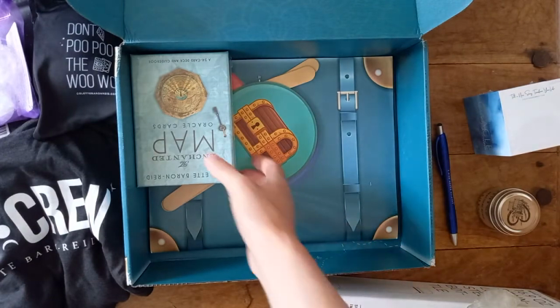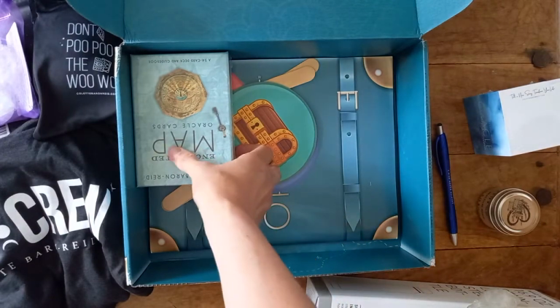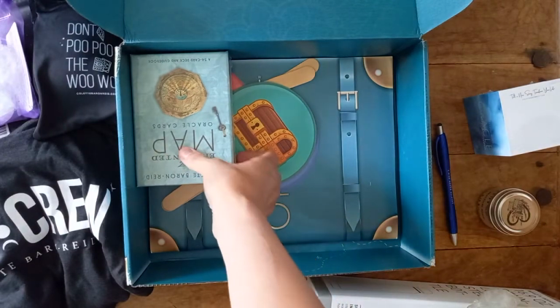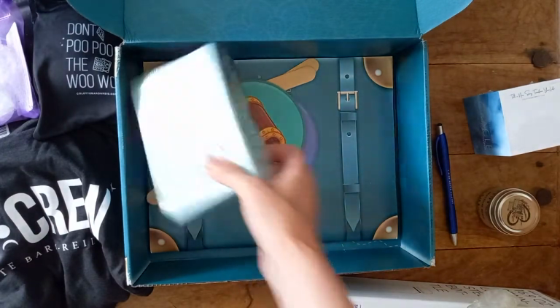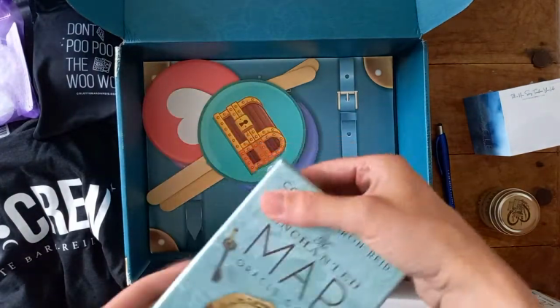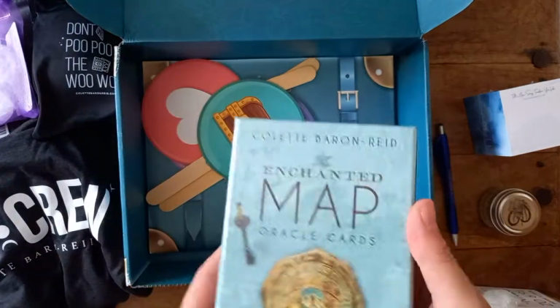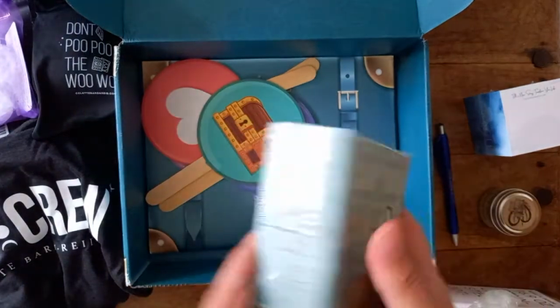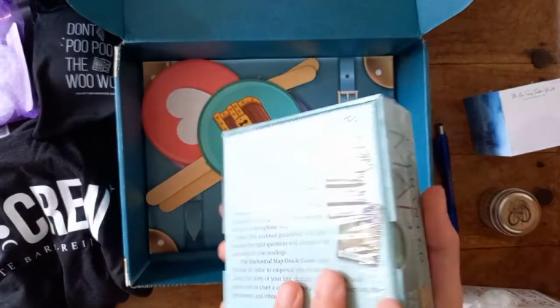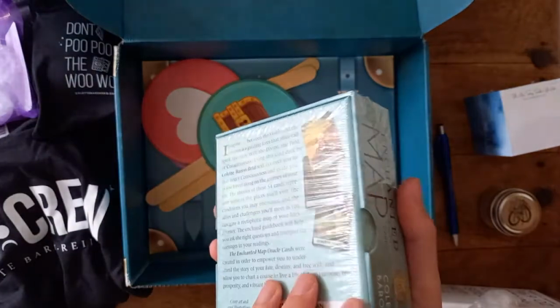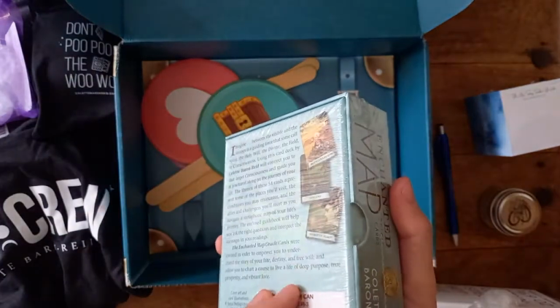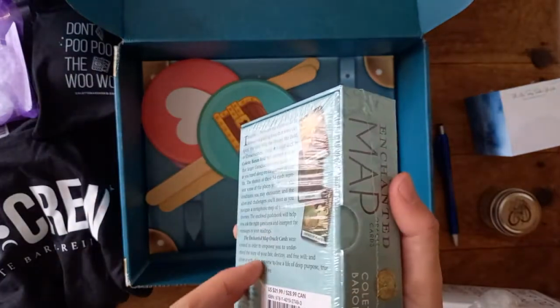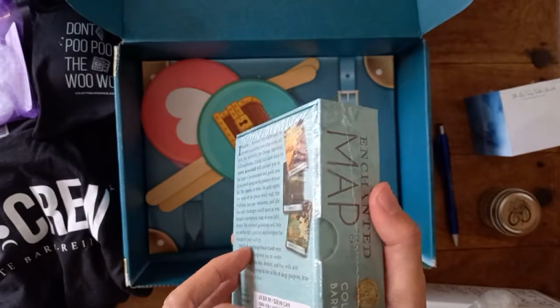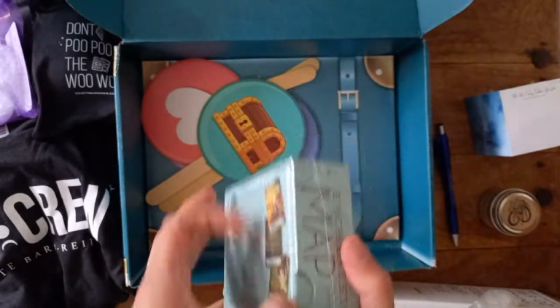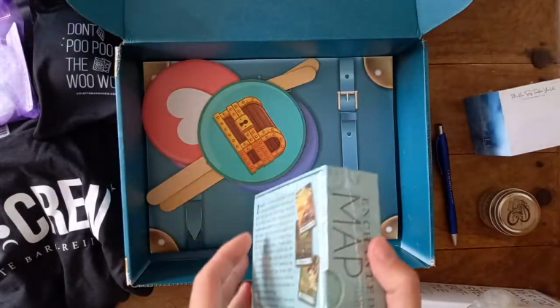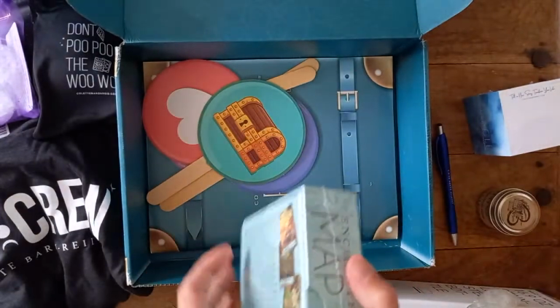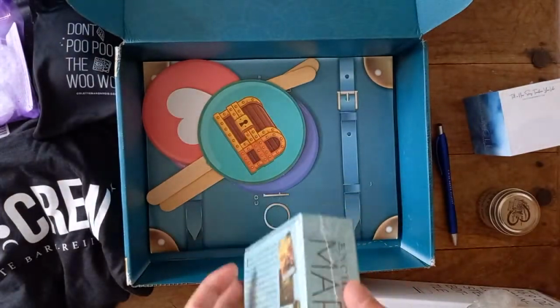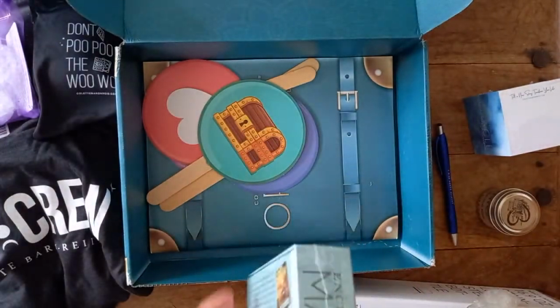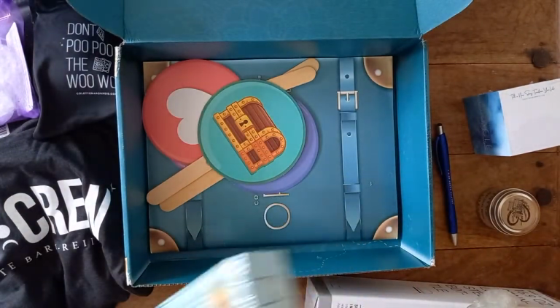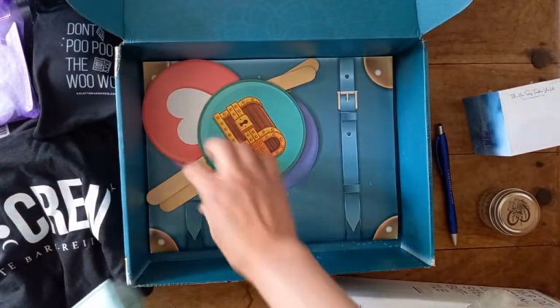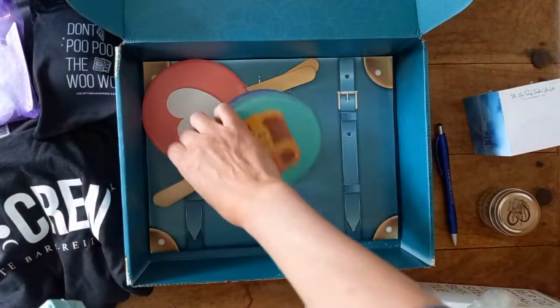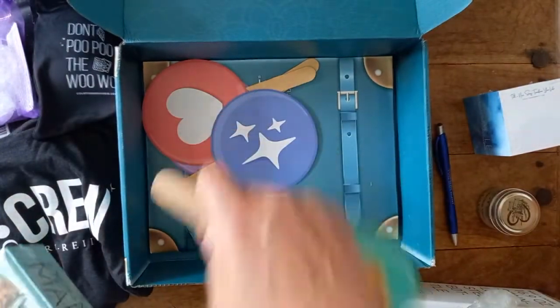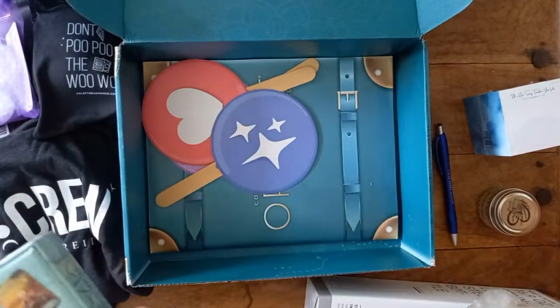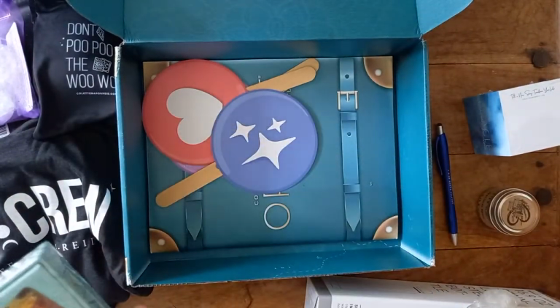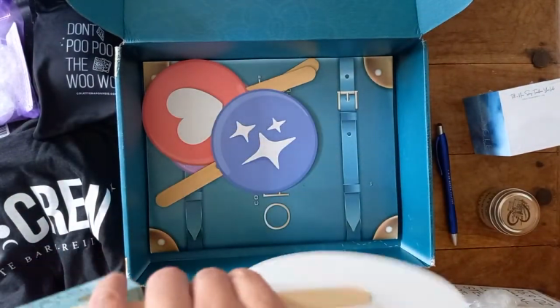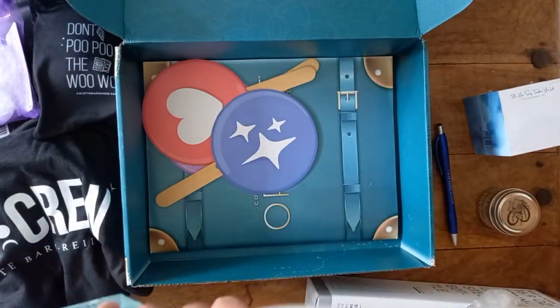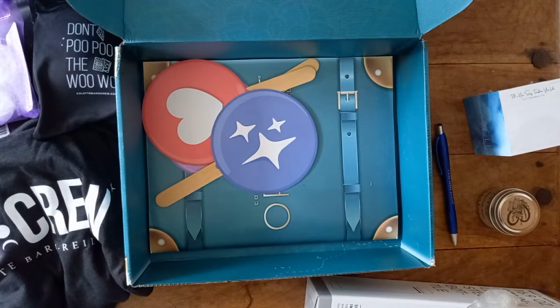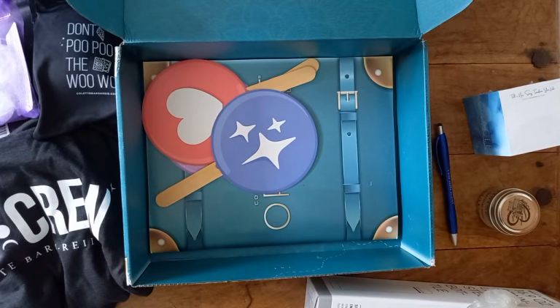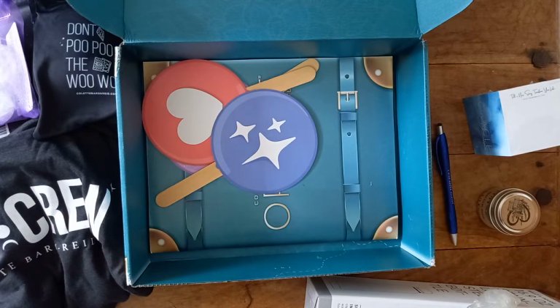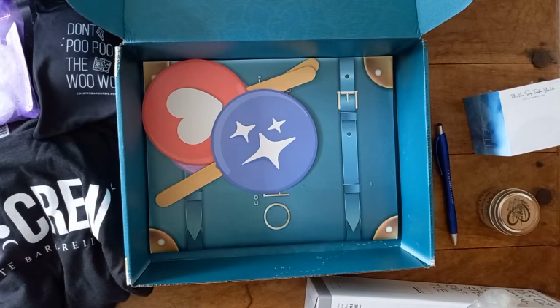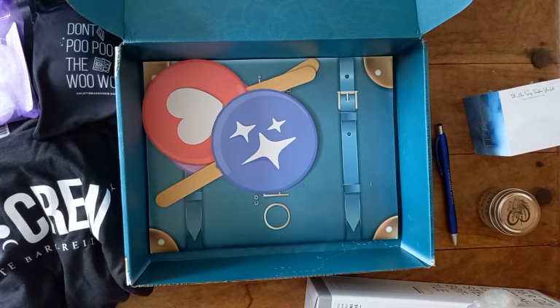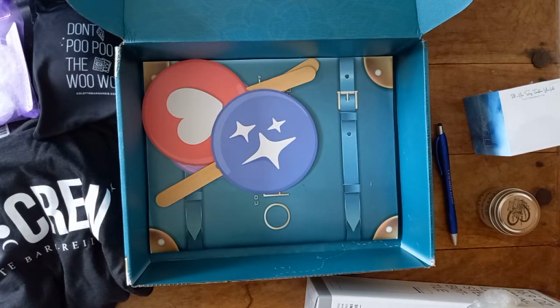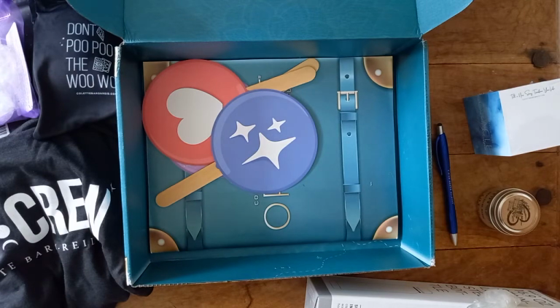Then we have the Maps Oracle. Can I get into it? You'll want to know what those lollipop sticks are in the bottom of the box.